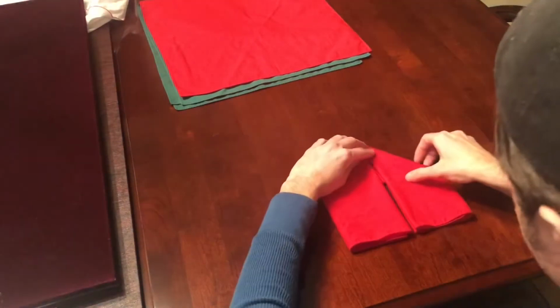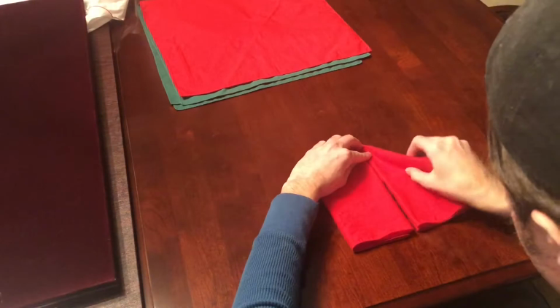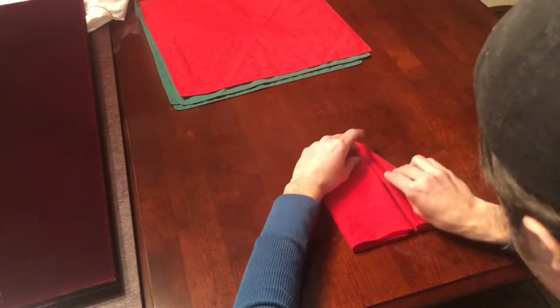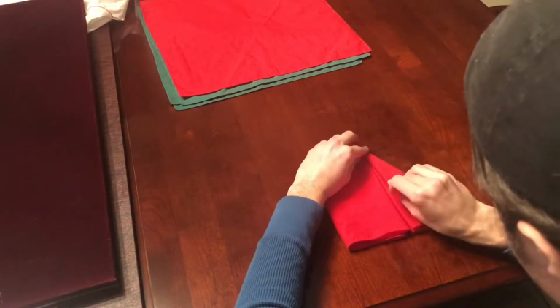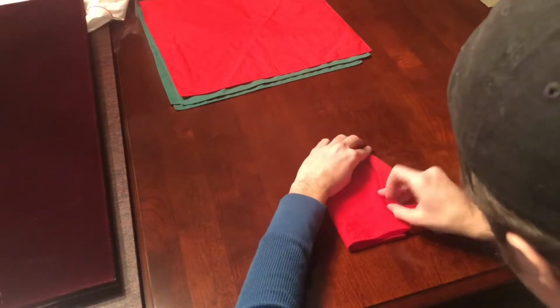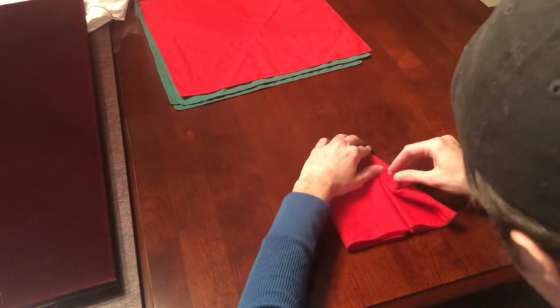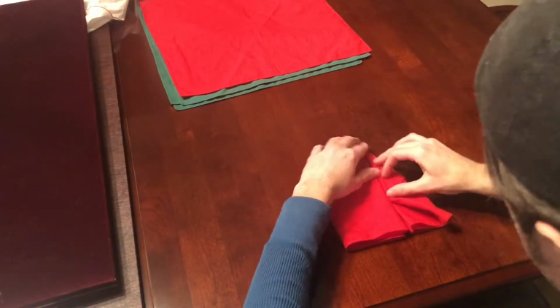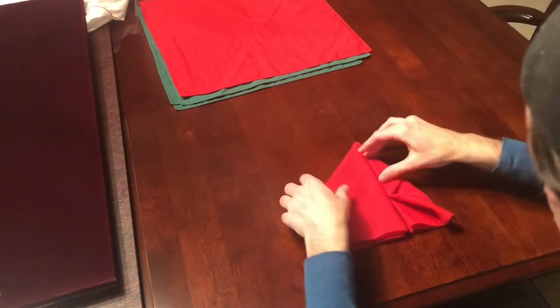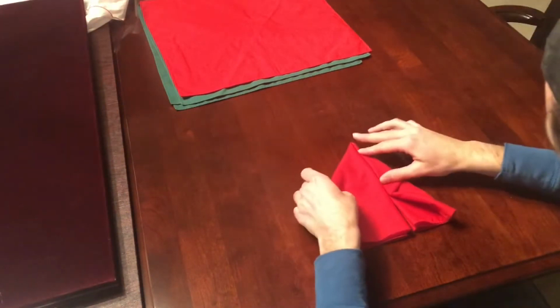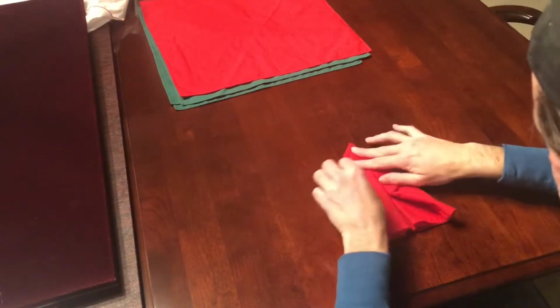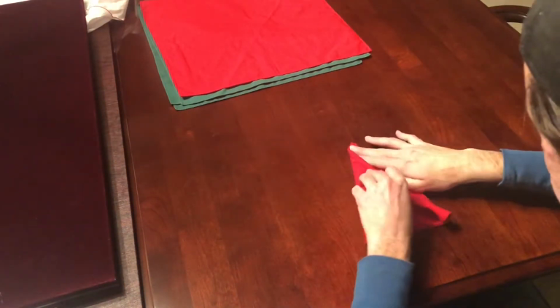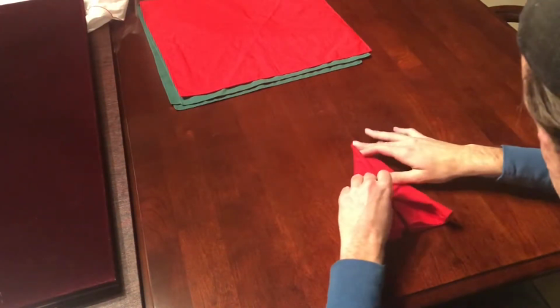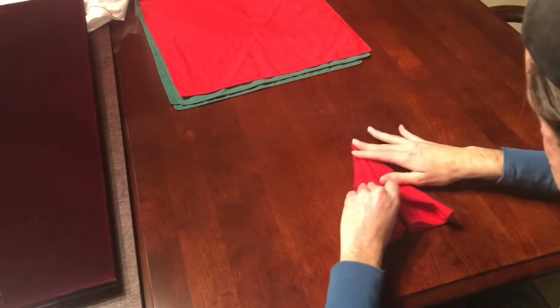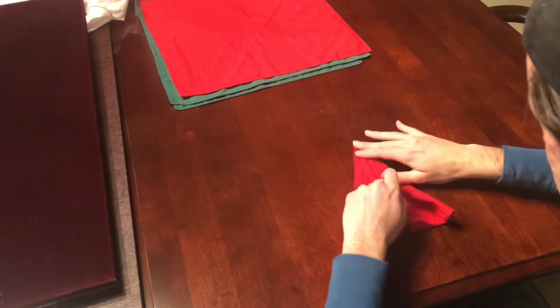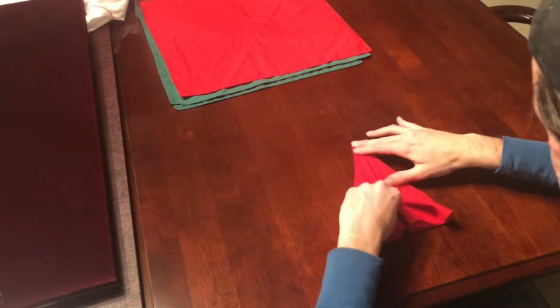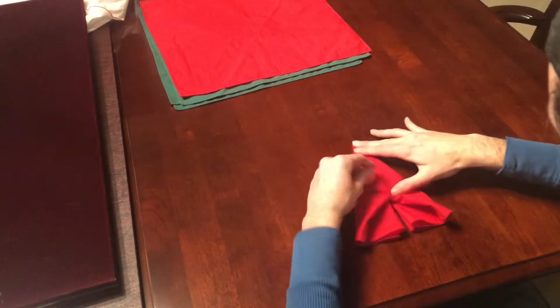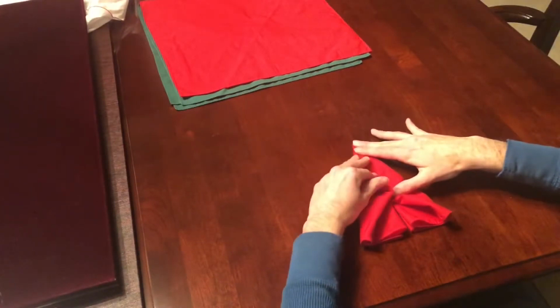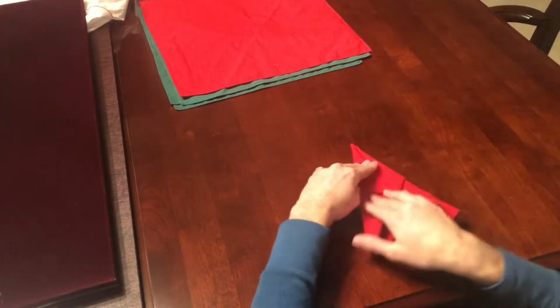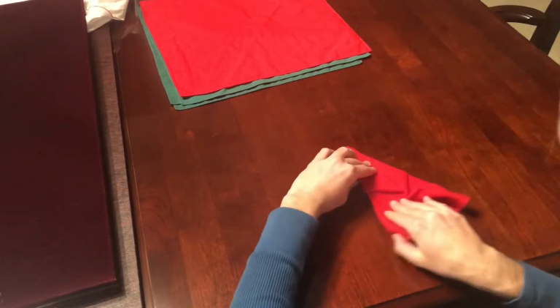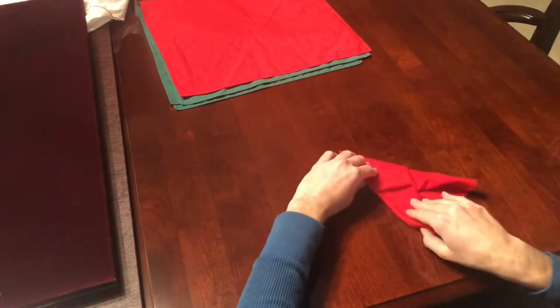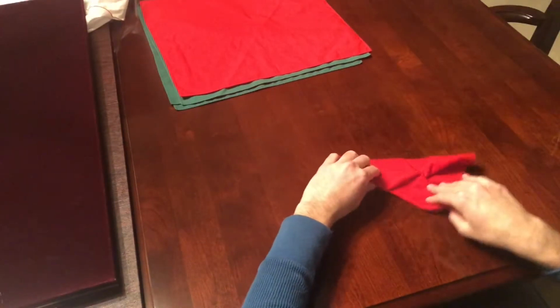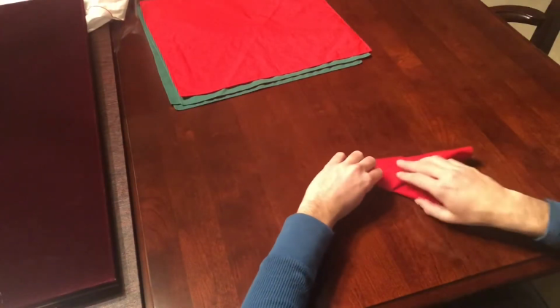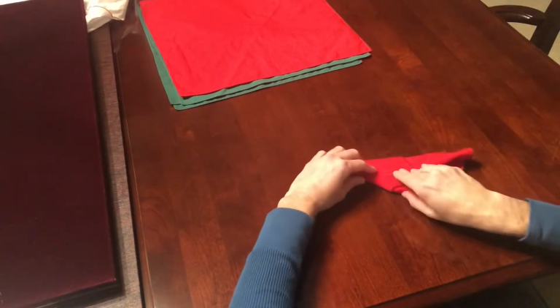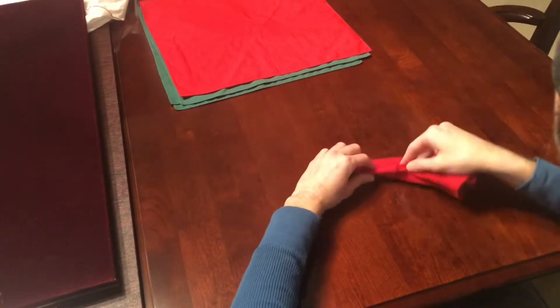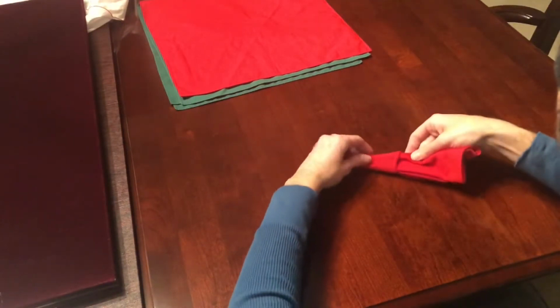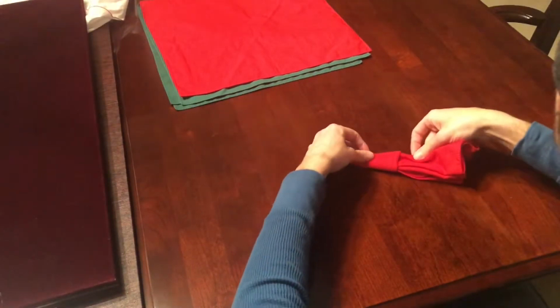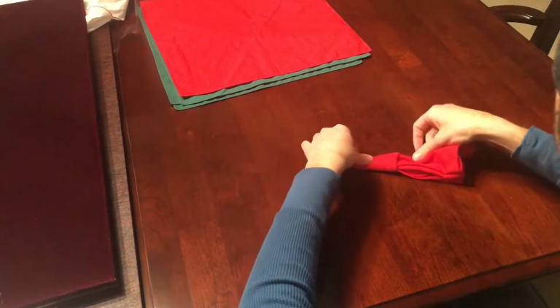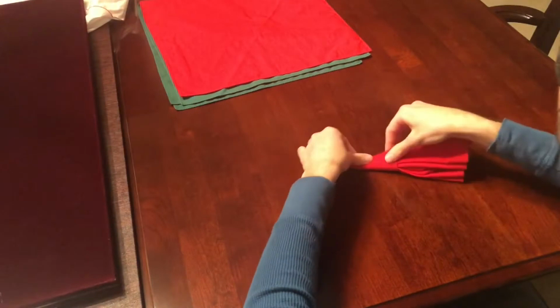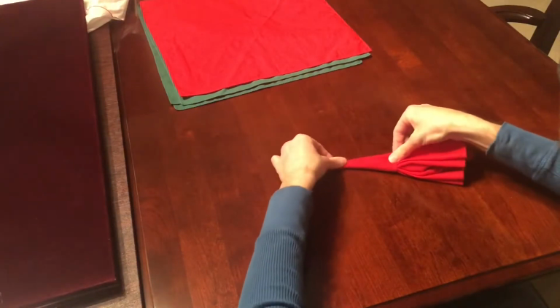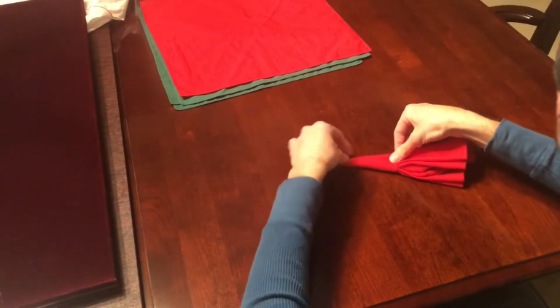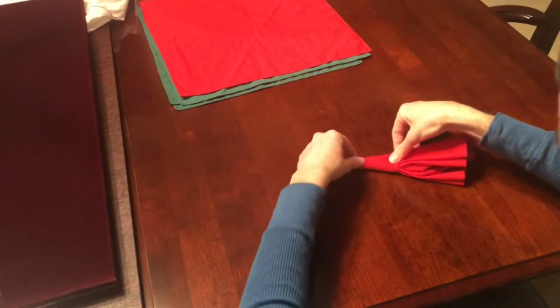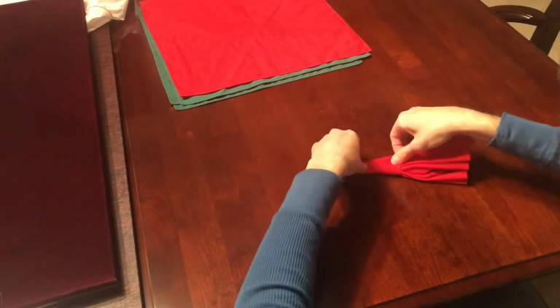Then you're going to fold down in the same motion on both sides, and from here it will probably look a little bit like a paper airplane. Then you're going to fold it in half and you want to make sure that the crease is facing away from you.